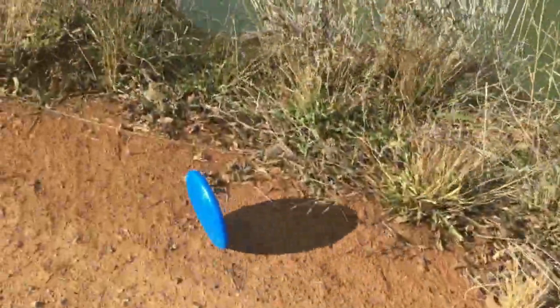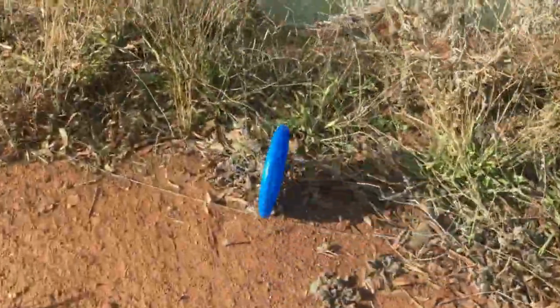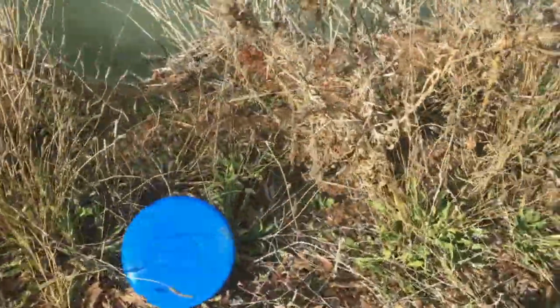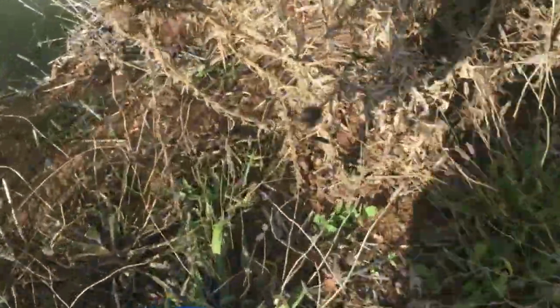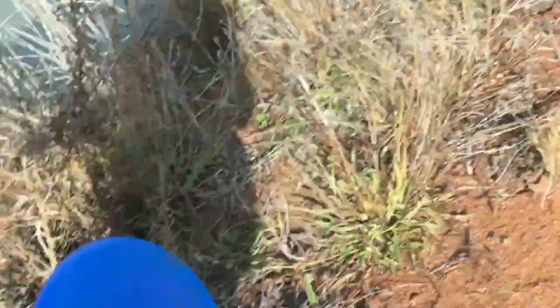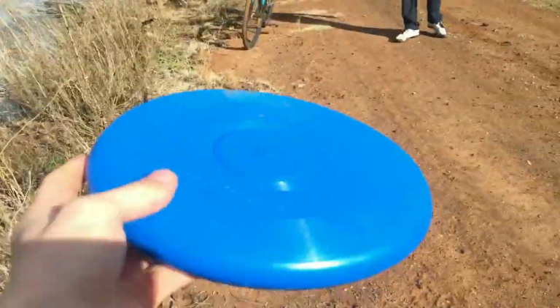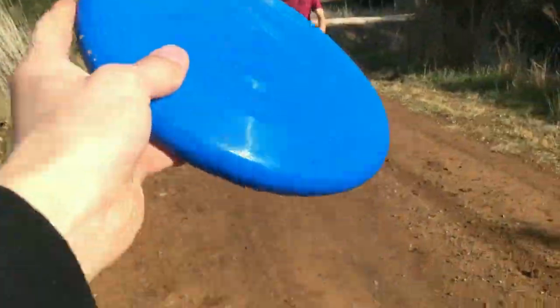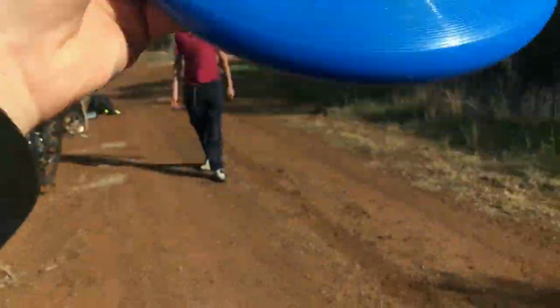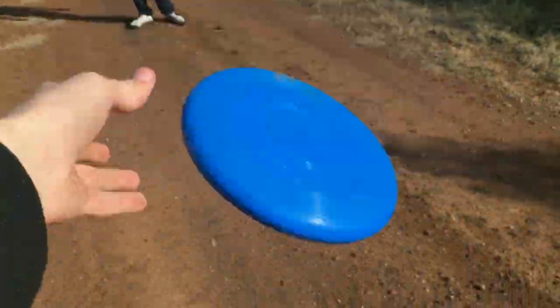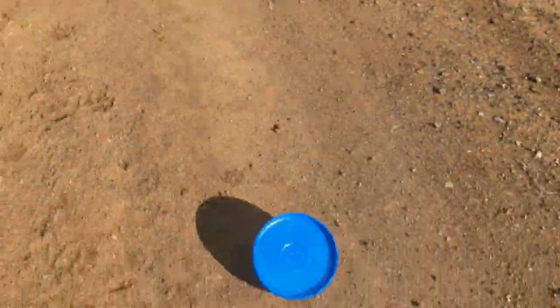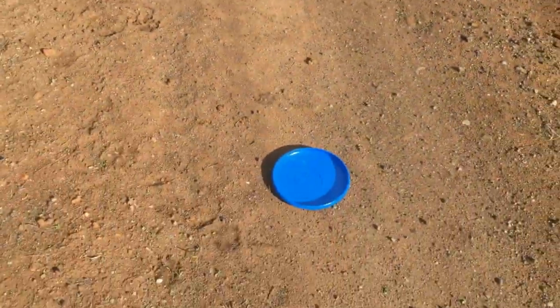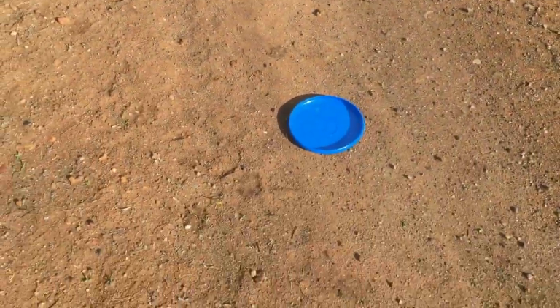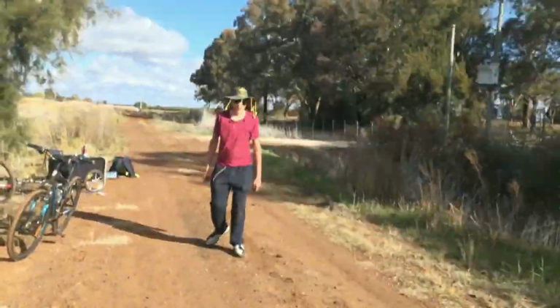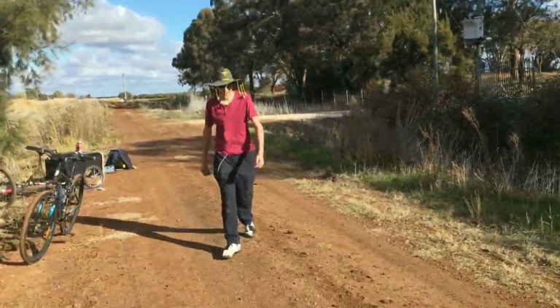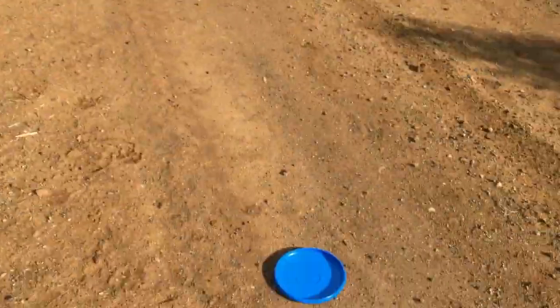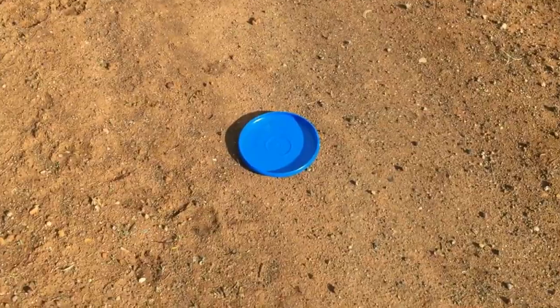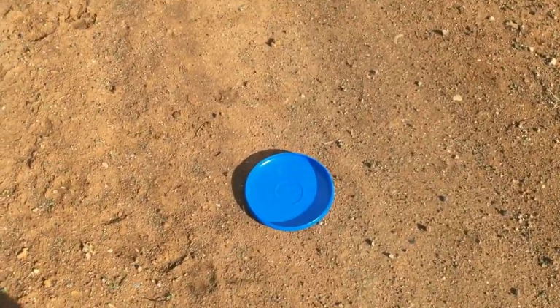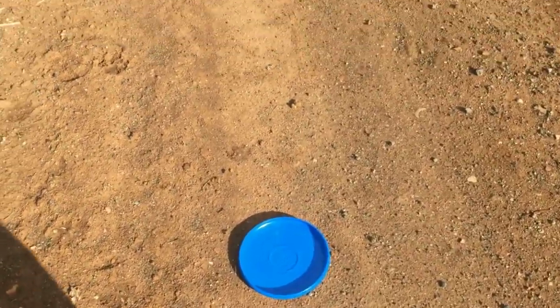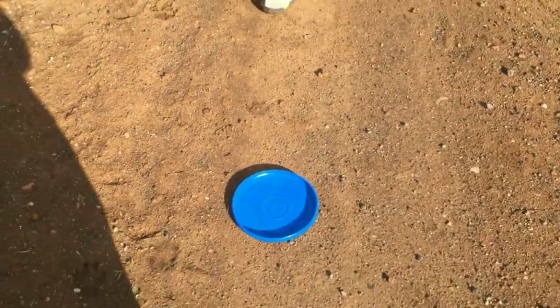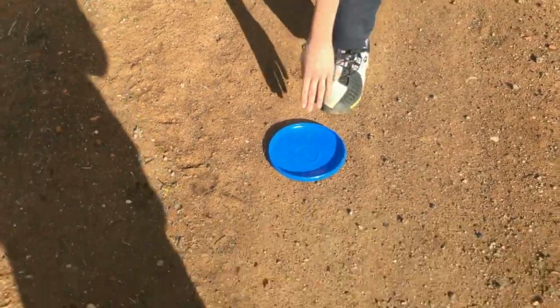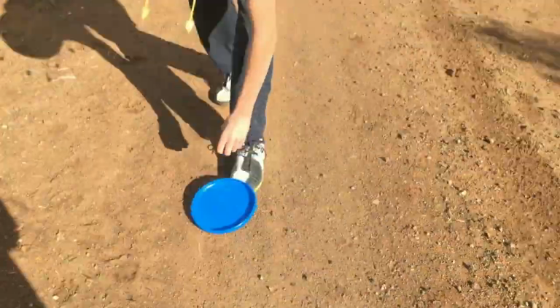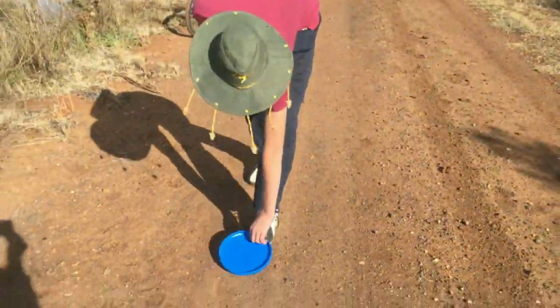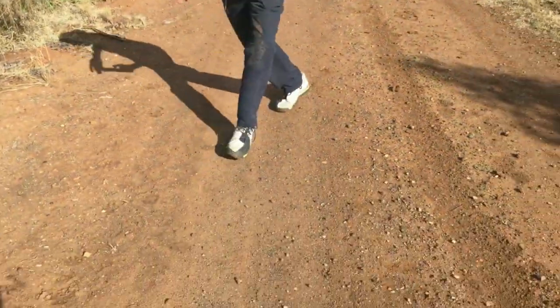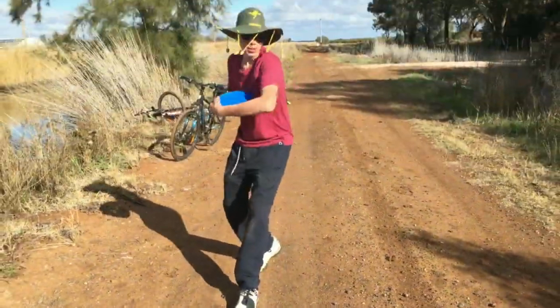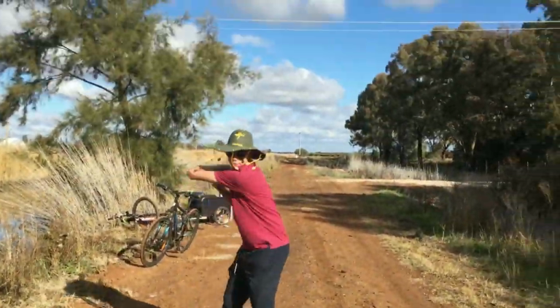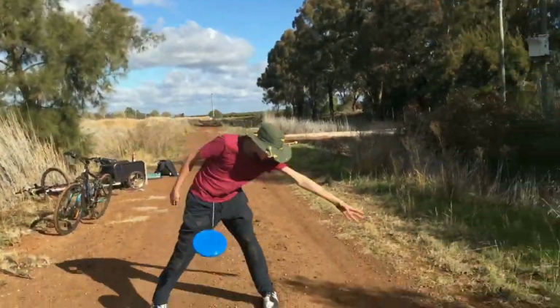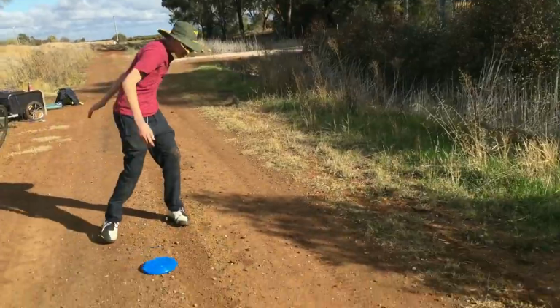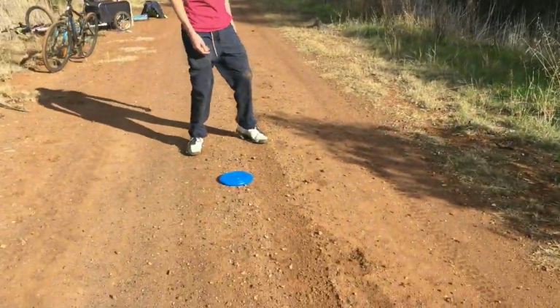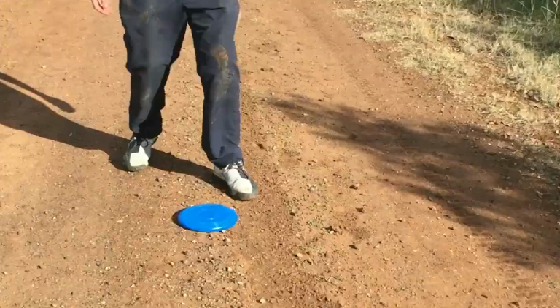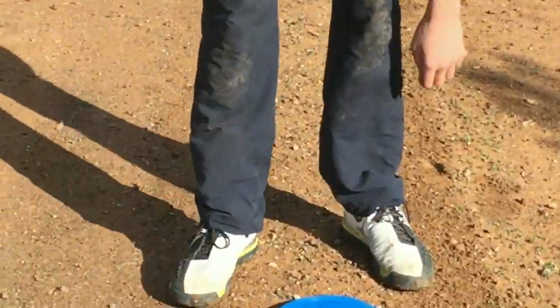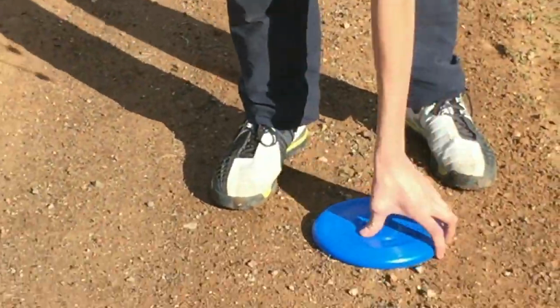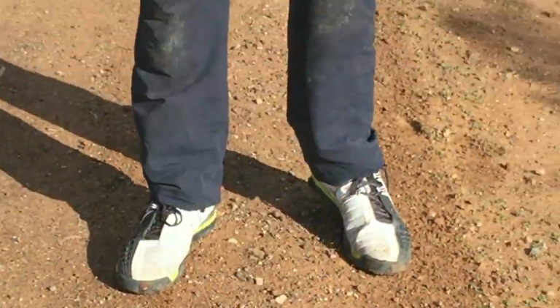Maybe just a bad throw. My go. I think that bird made it defective and ruined it. Maybe throw as hard as I can. Yeah, throw as hard as you can. Wow! Just wow!